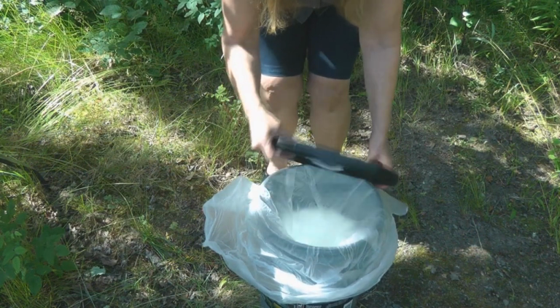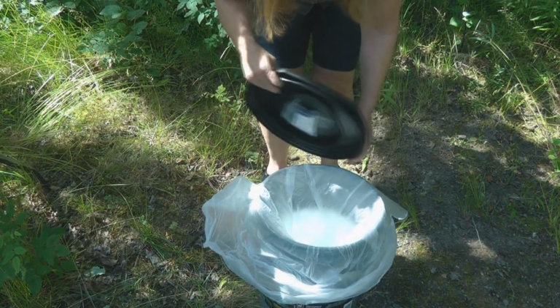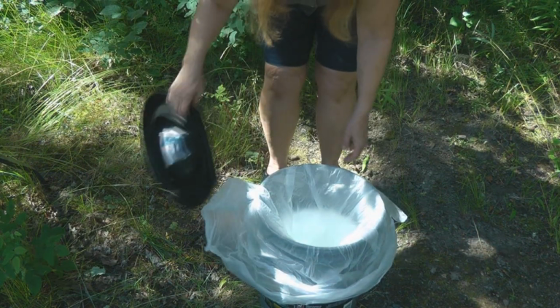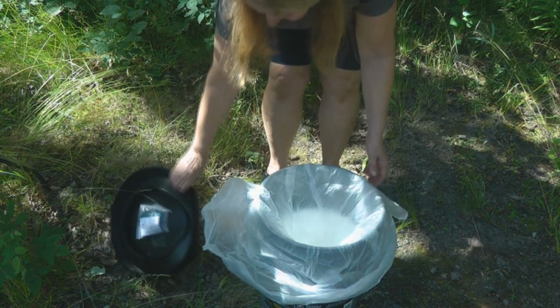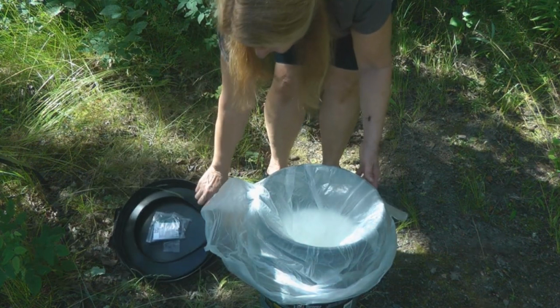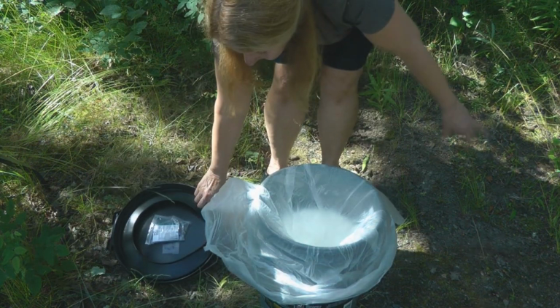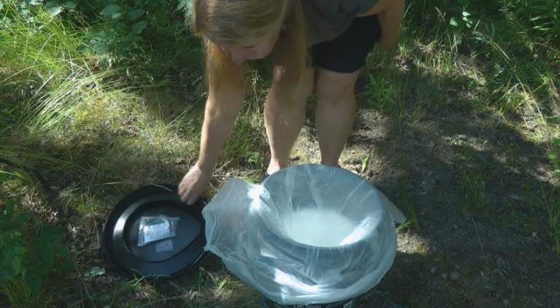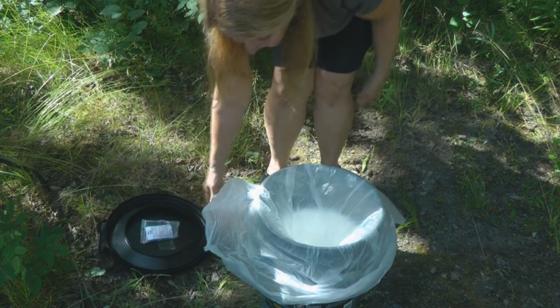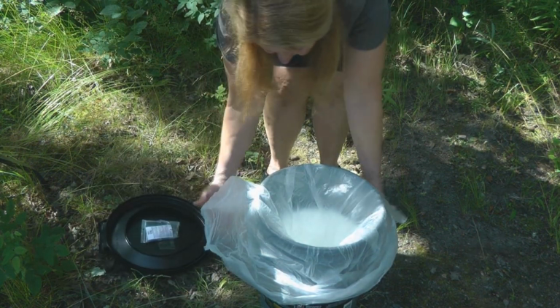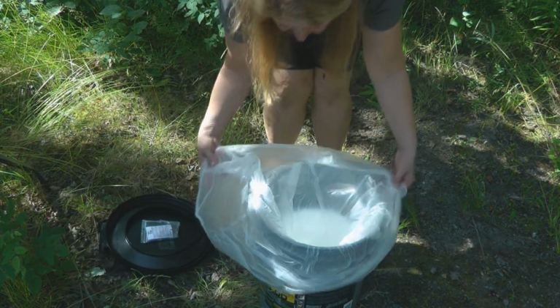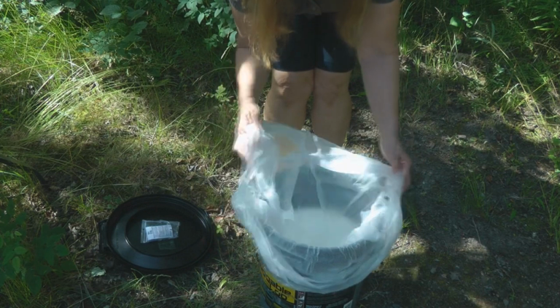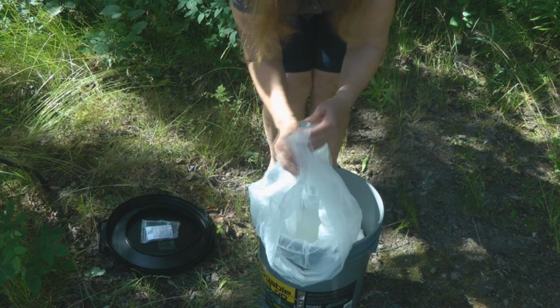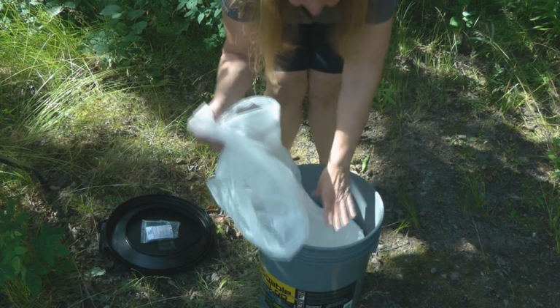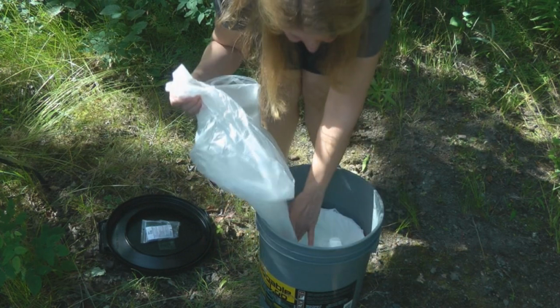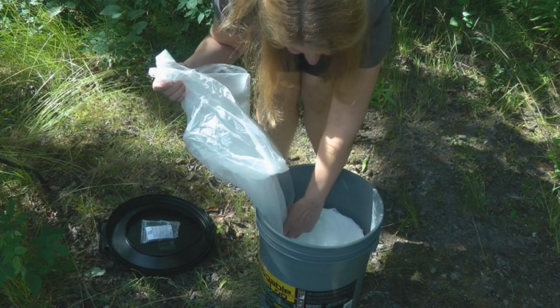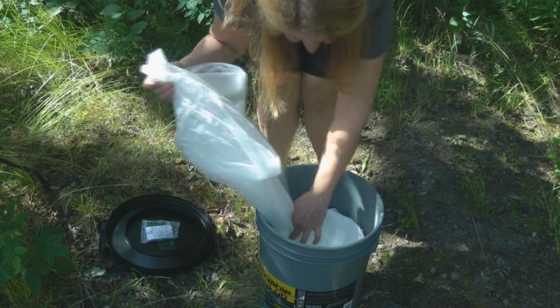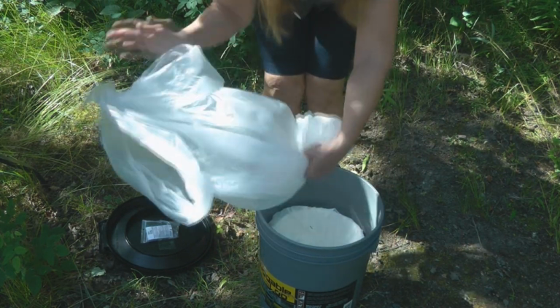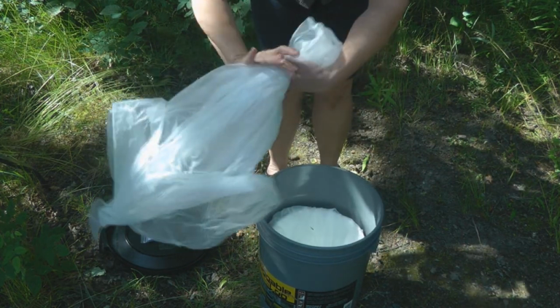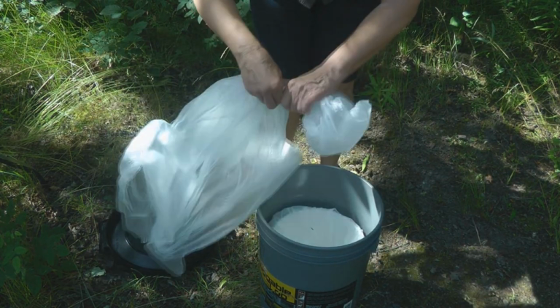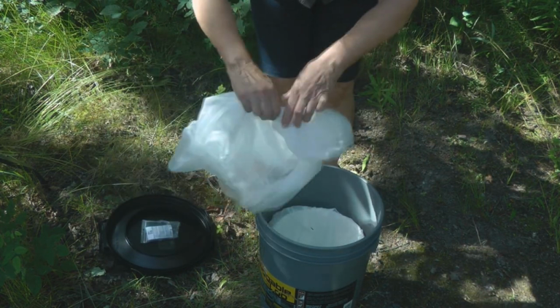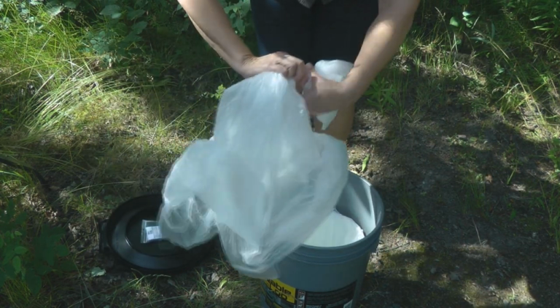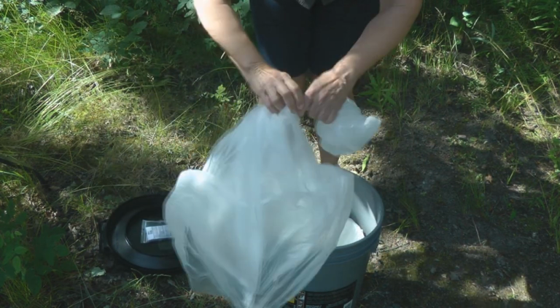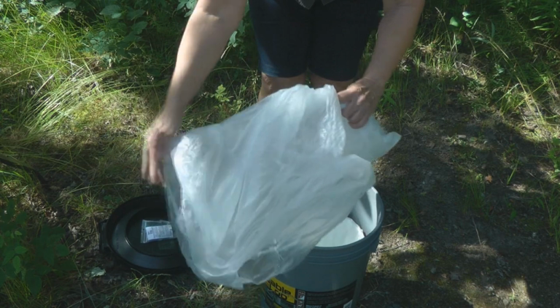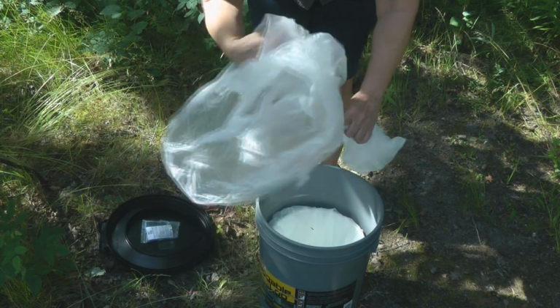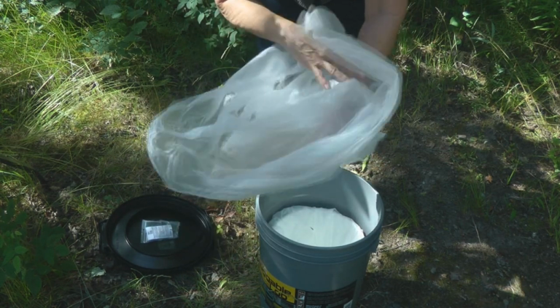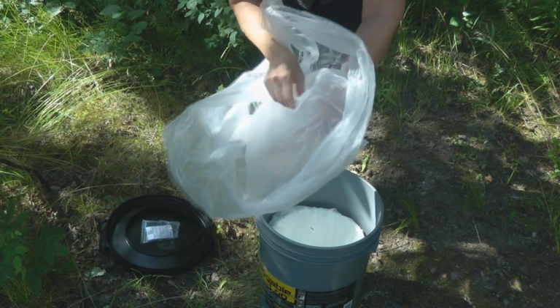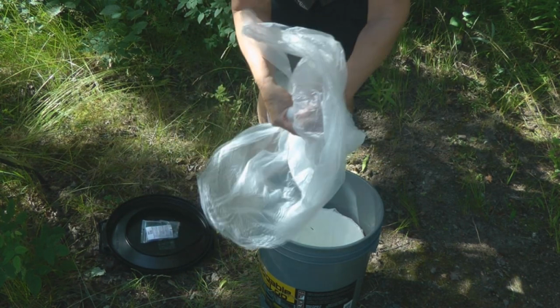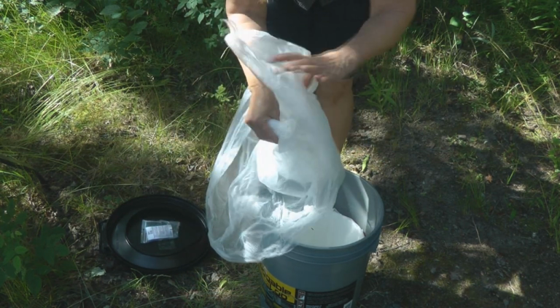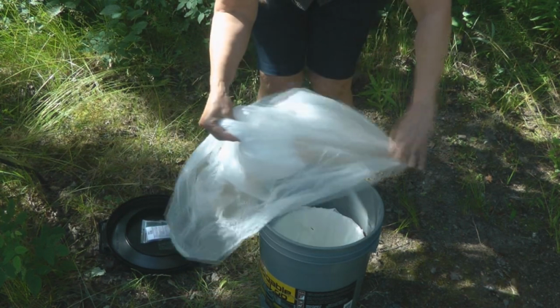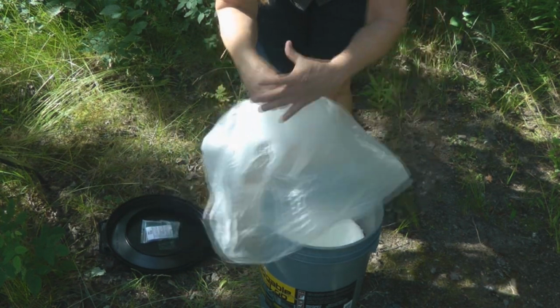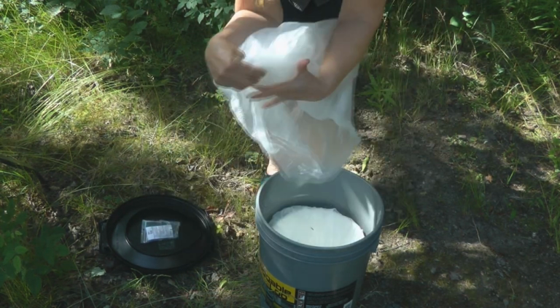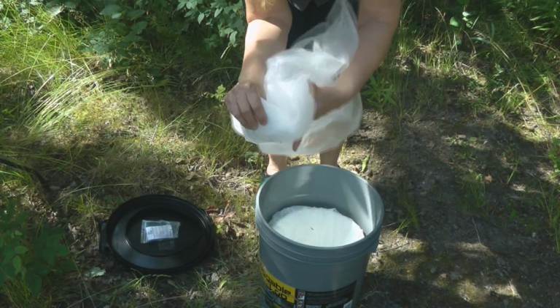Try these ways to make a portable screen for your Luggable Loo the next time you need to go. Learn more at alaskagranny.com. Please subscribe to the AlaskaGranny channel.